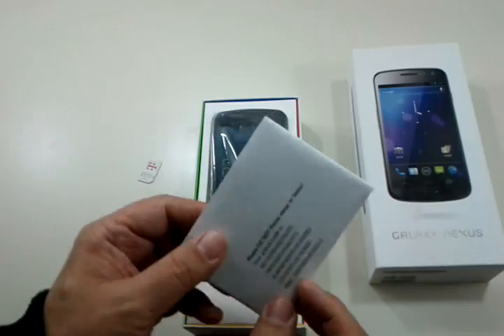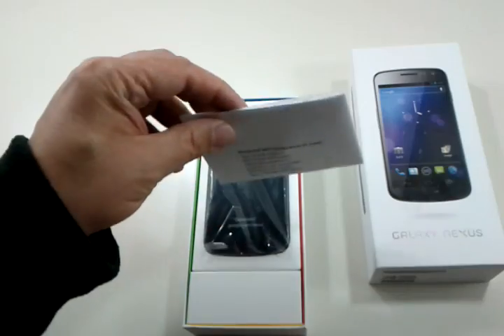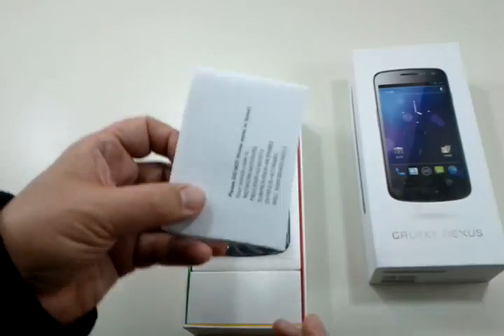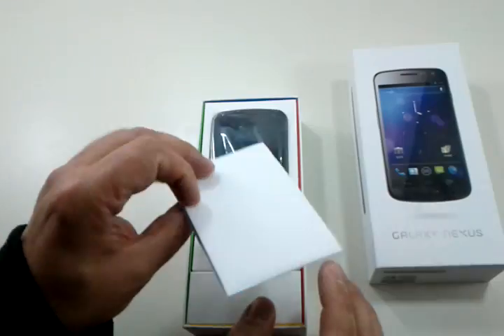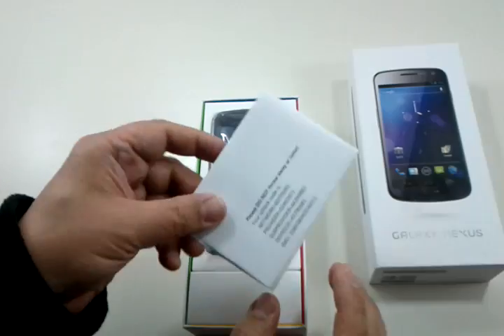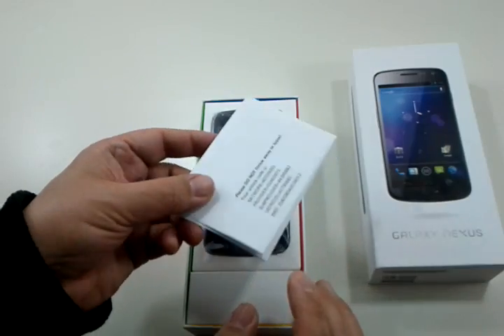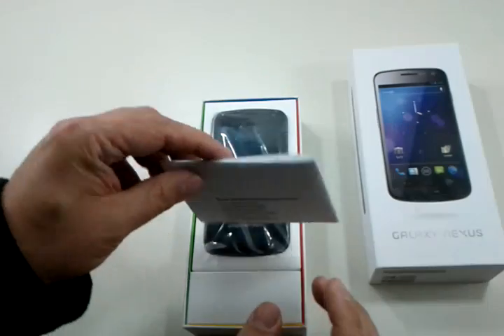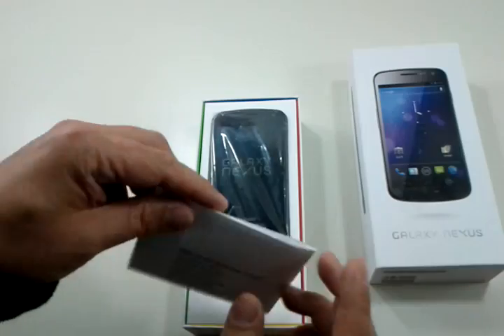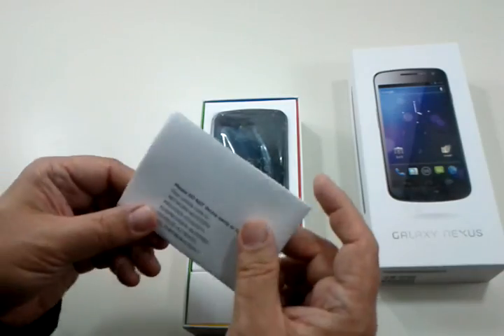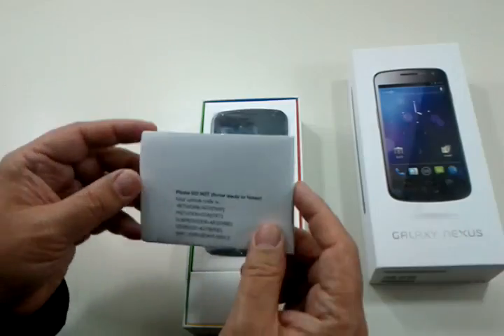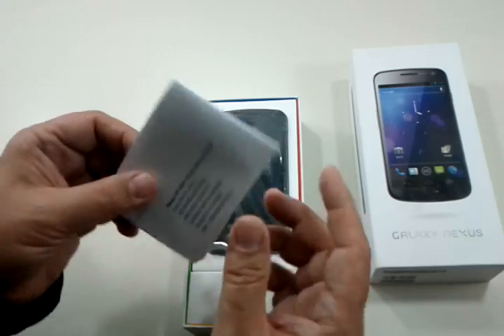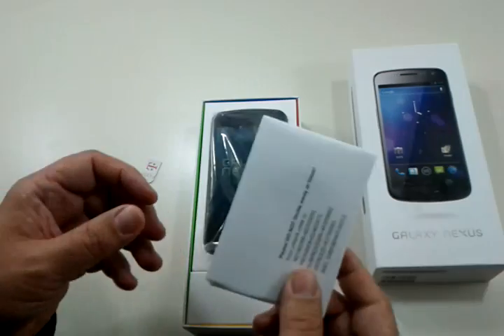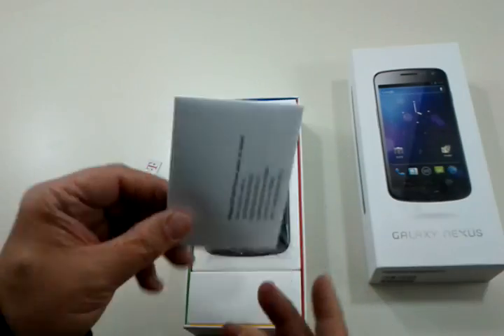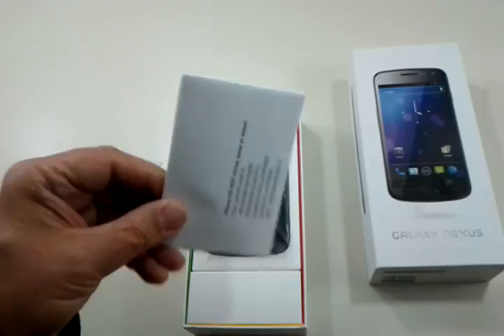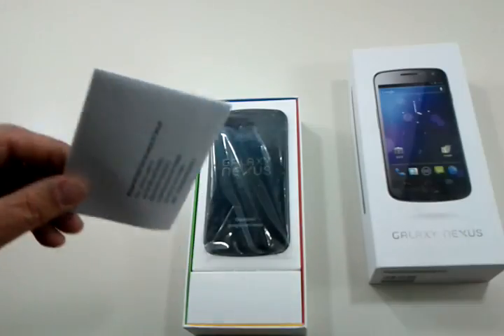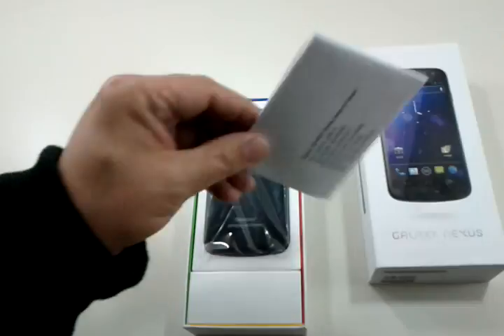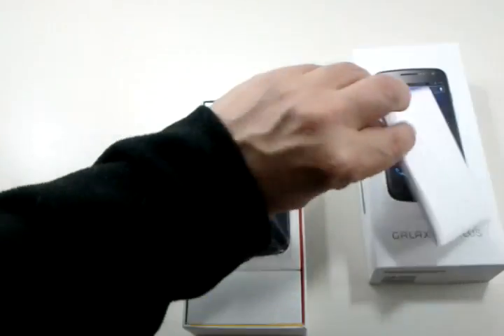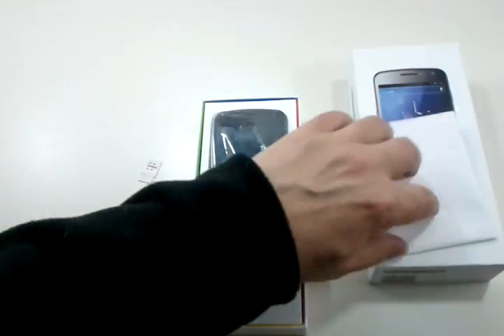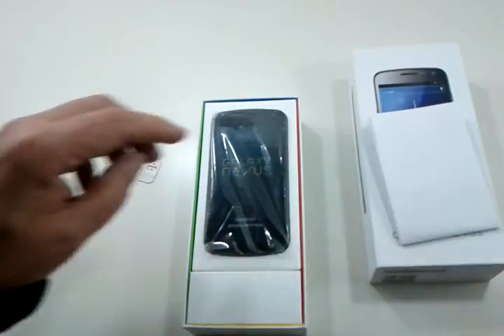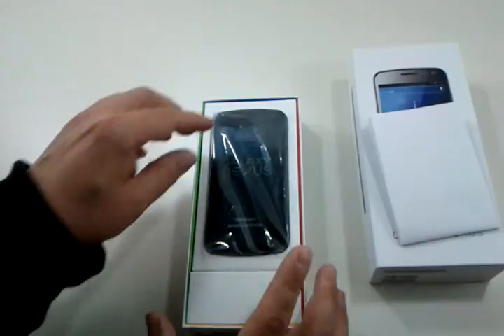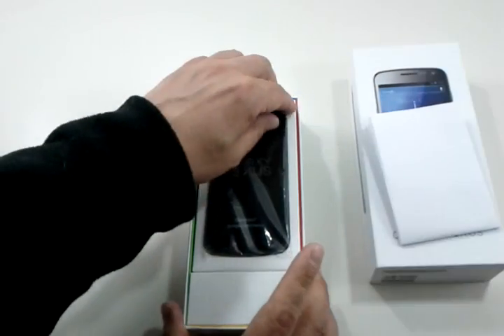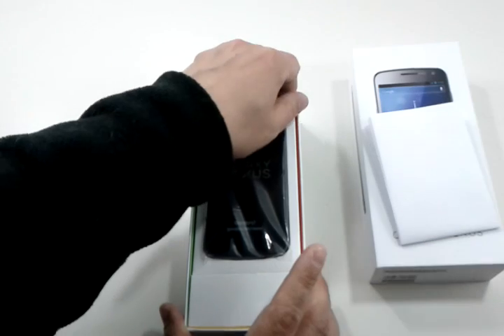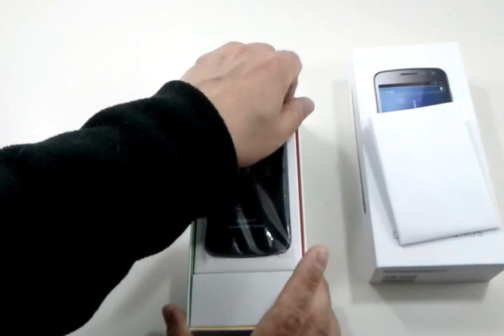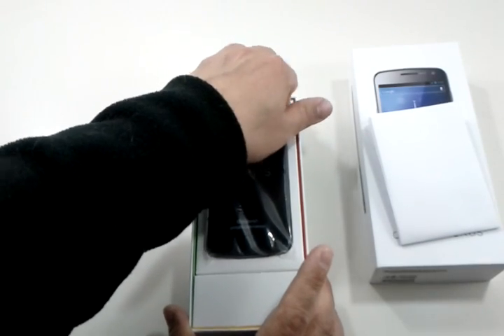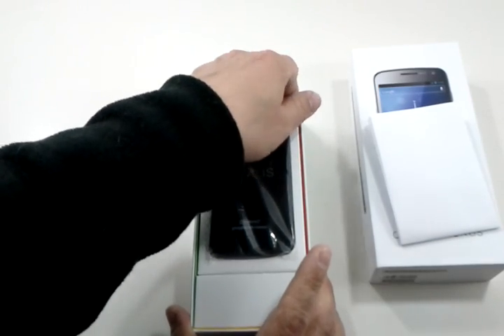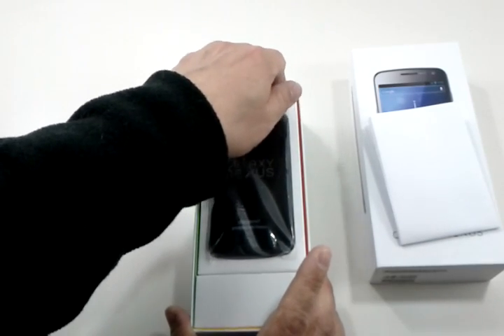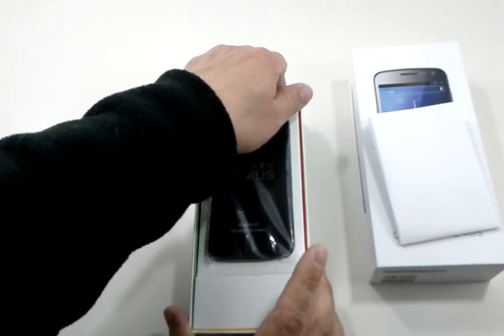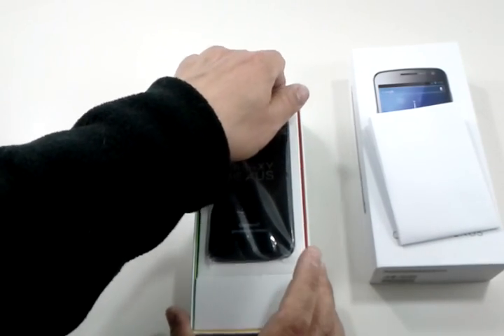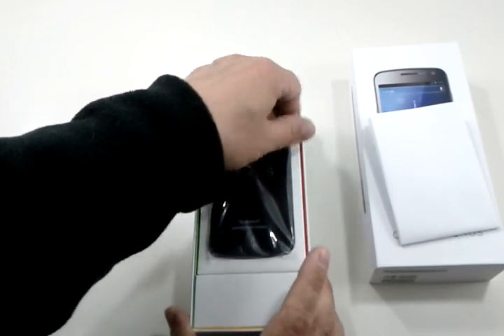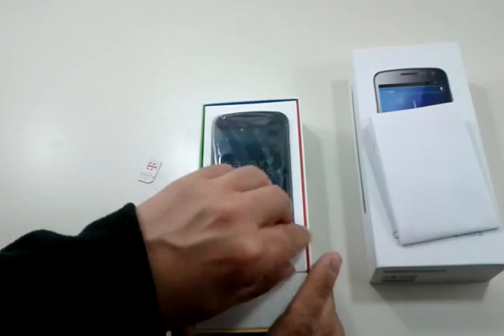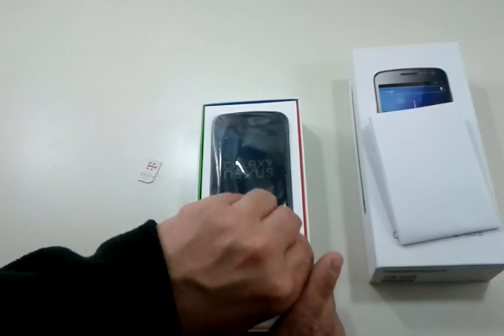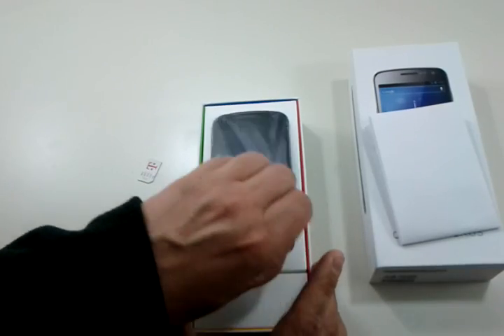Here's your unlock code. When Docomo sold these, they were locked, but we've had them unlocked. Don't lose that, because sometimes when you flash a ROM it'll SIM lock, and so you have to put that code in. It's rare, but it's safe to have that.